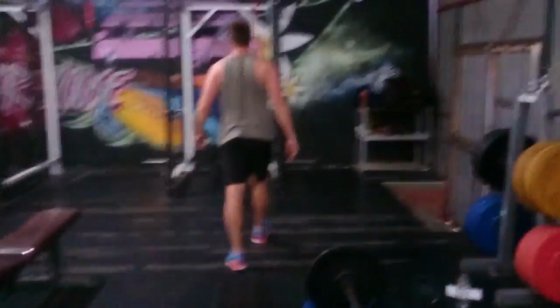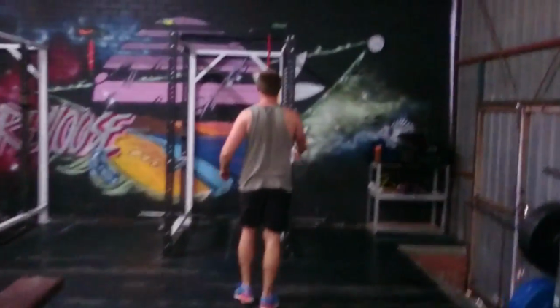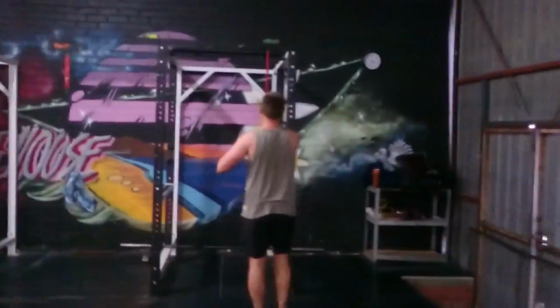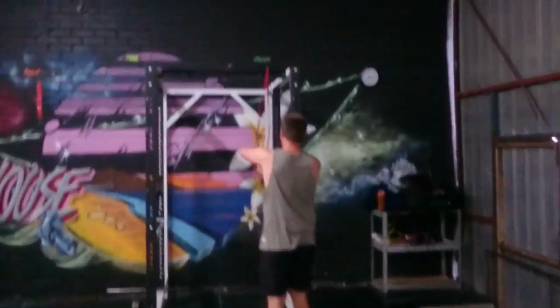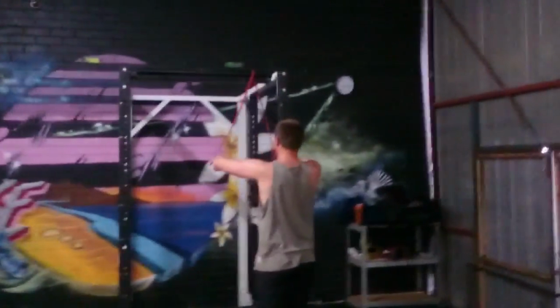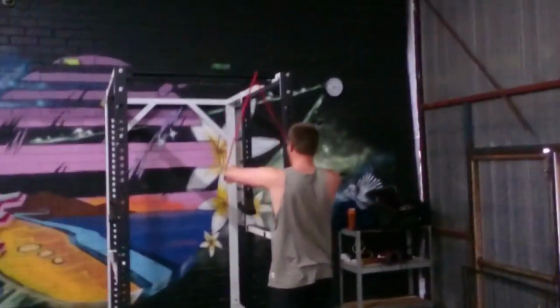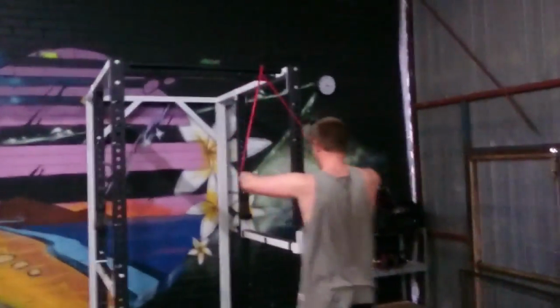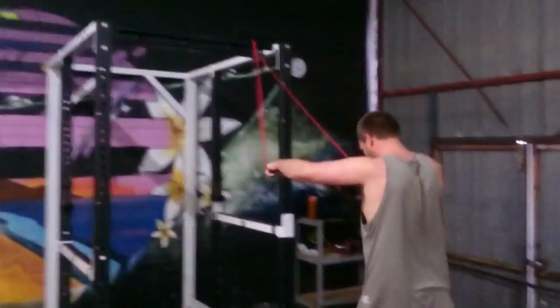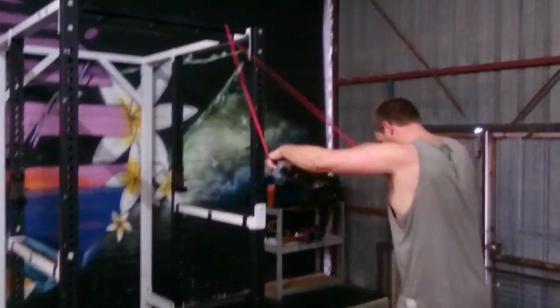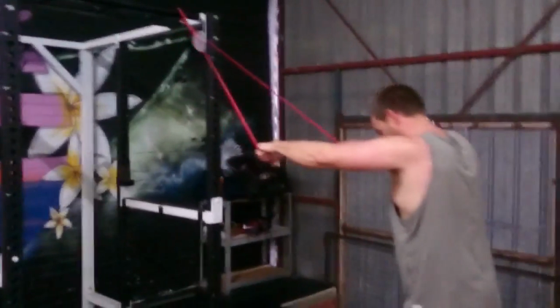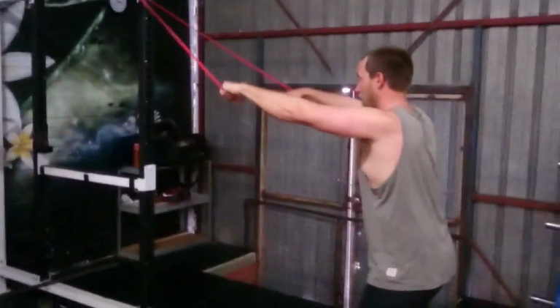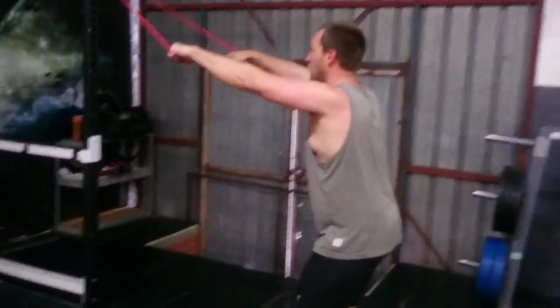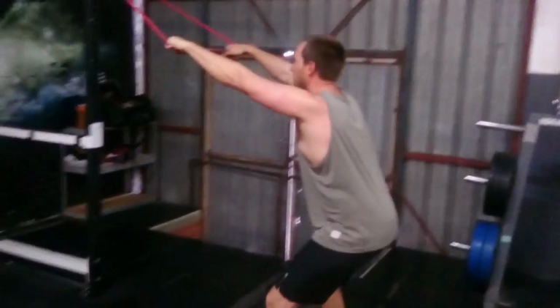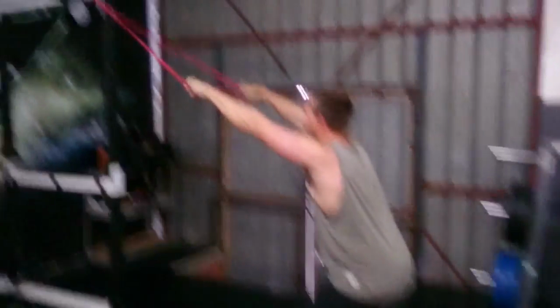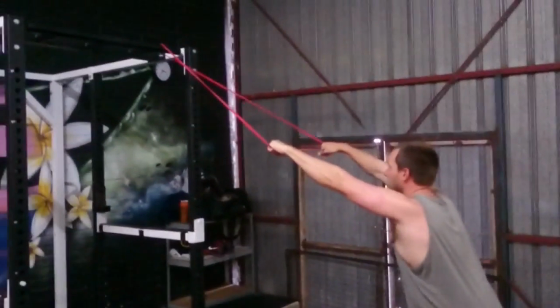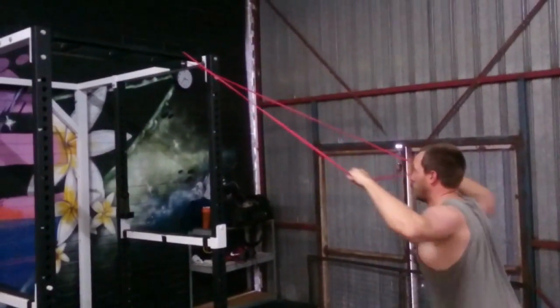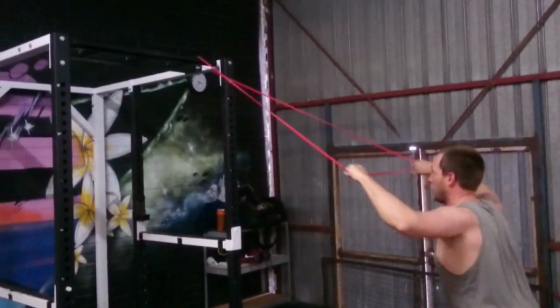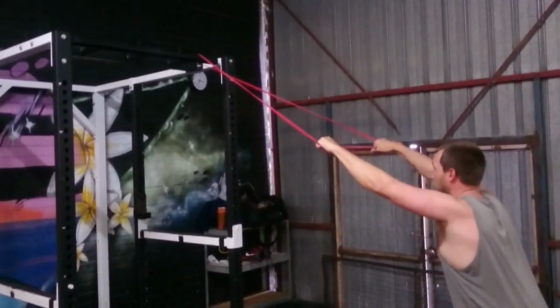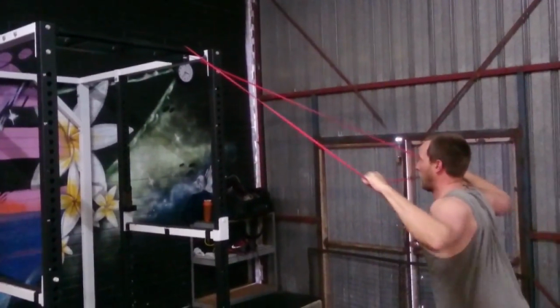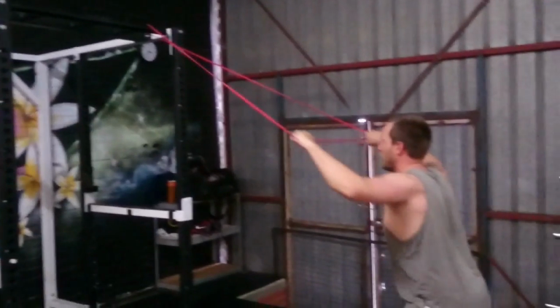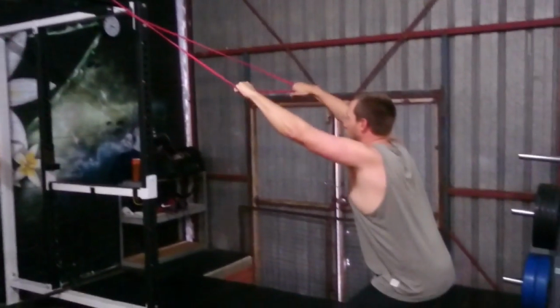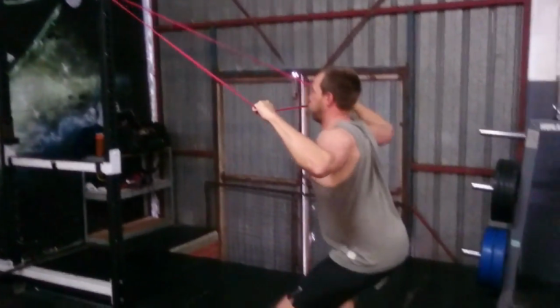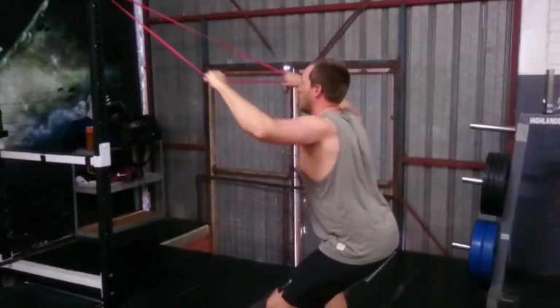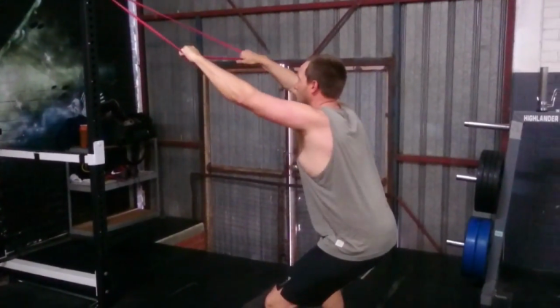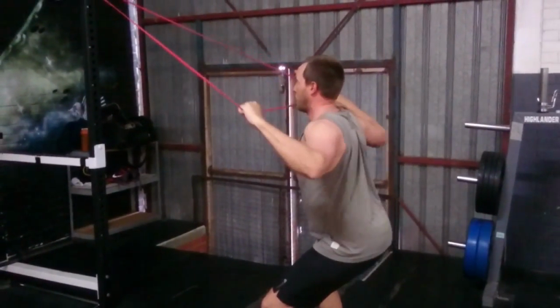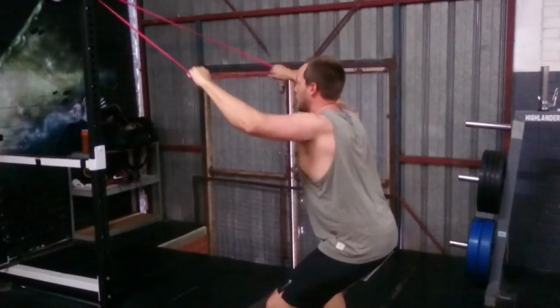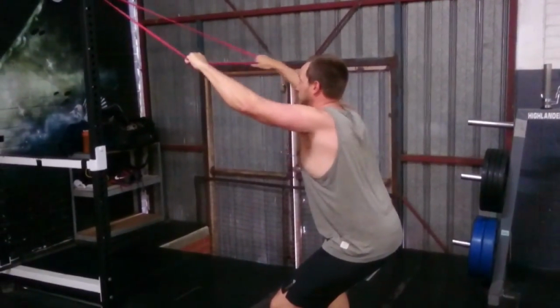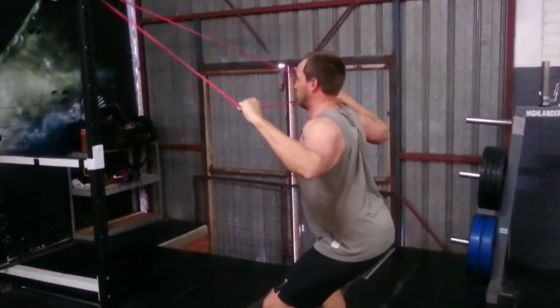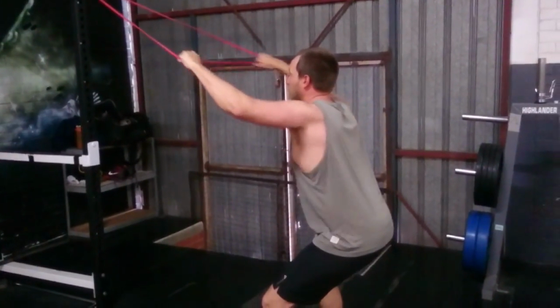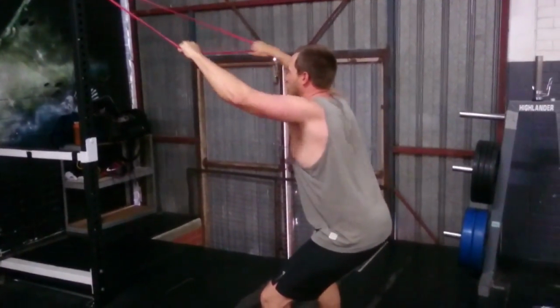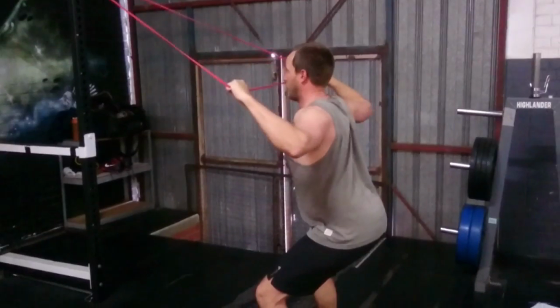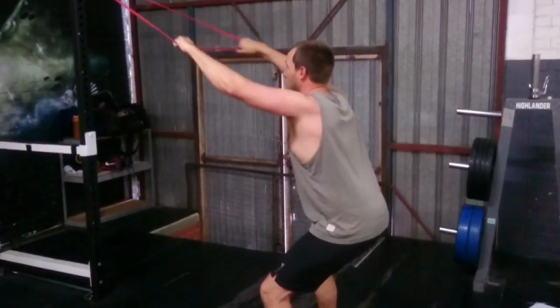We pair this exercise straight away with band face pulls for the upper back. Face pulls look very easy — it's a little red rubber band — but believe you me, after 20 plus reps, this lights up the upper back and the rear part of the shoulder.